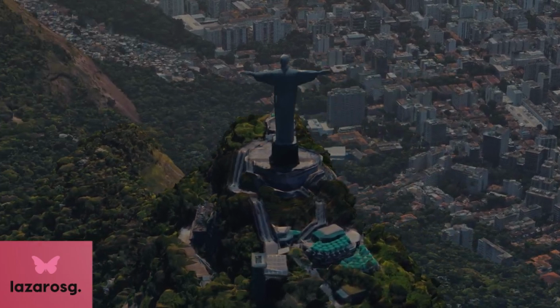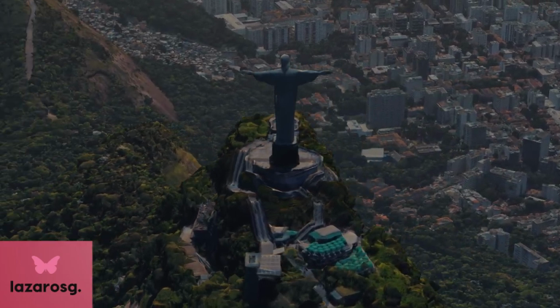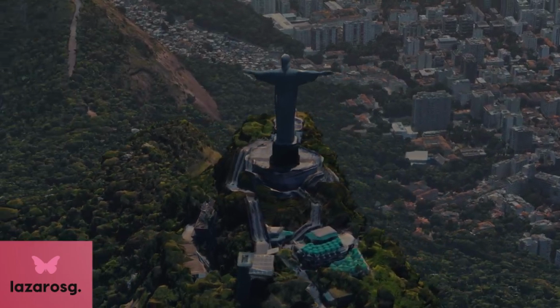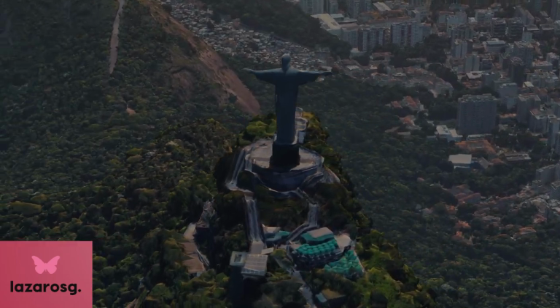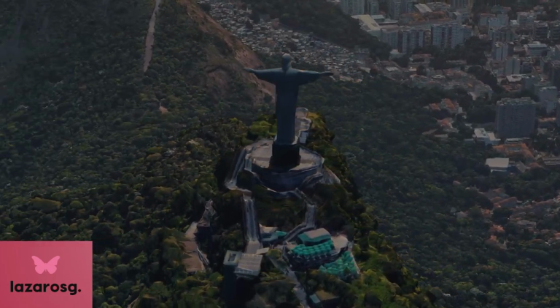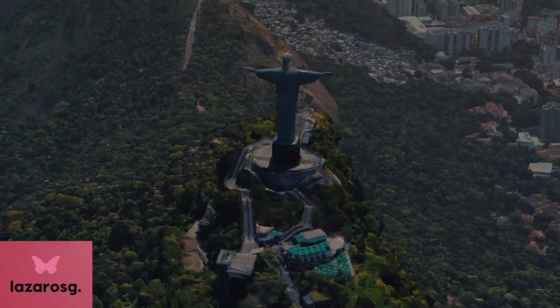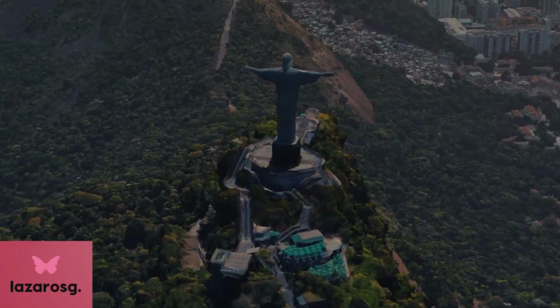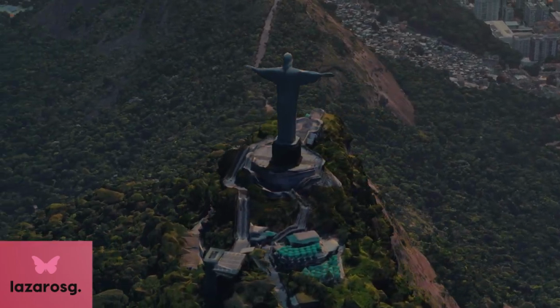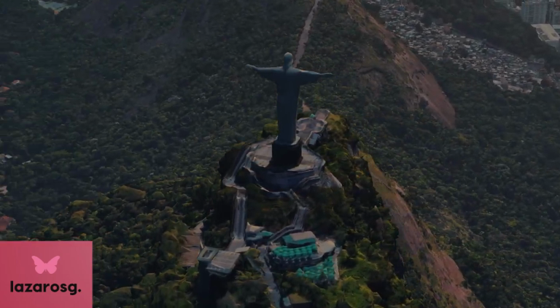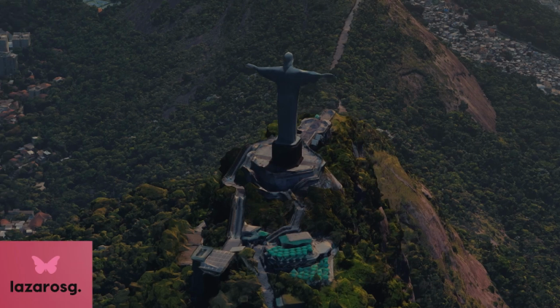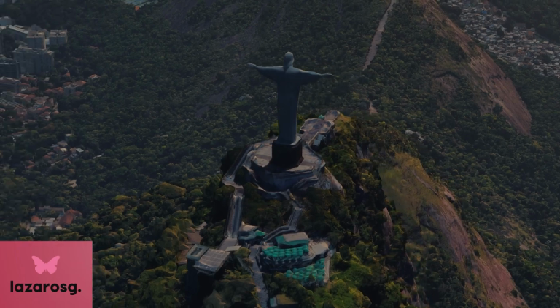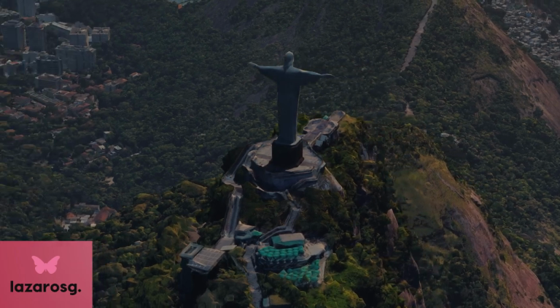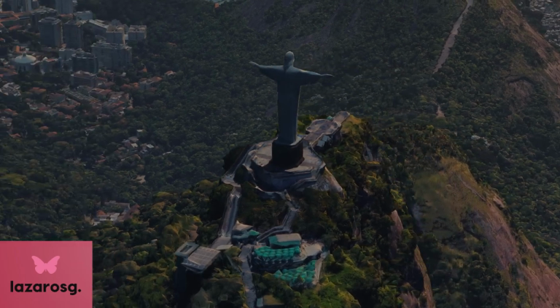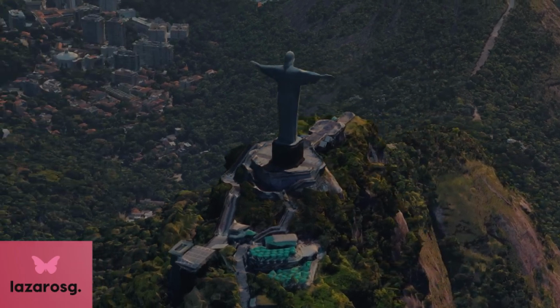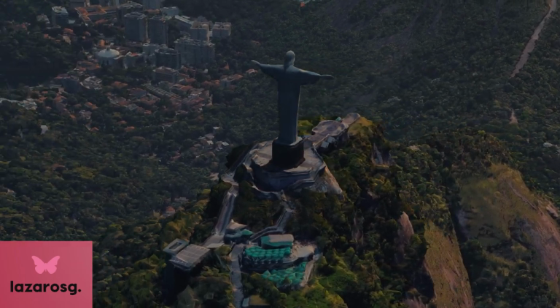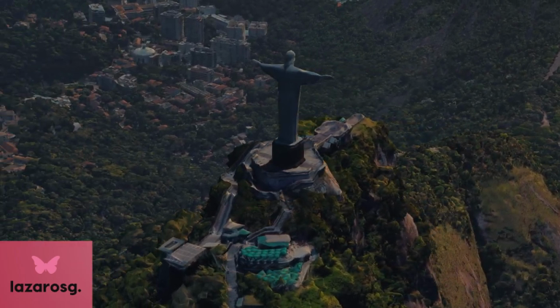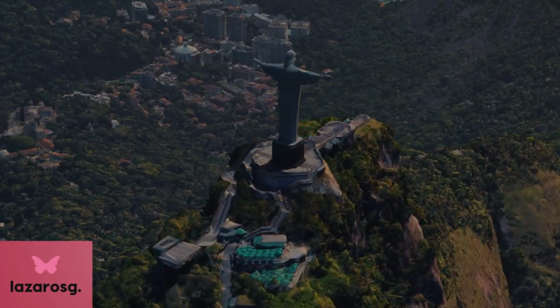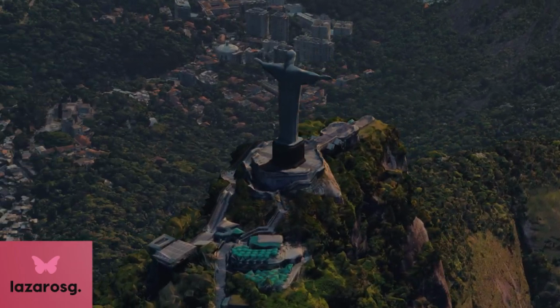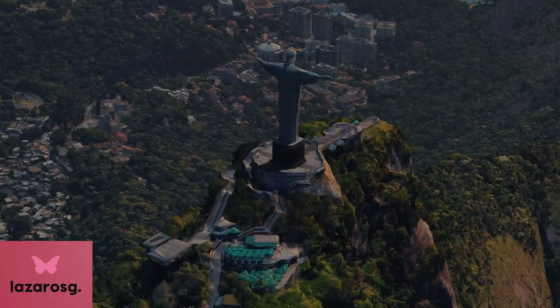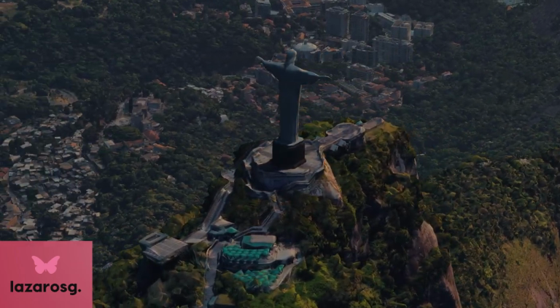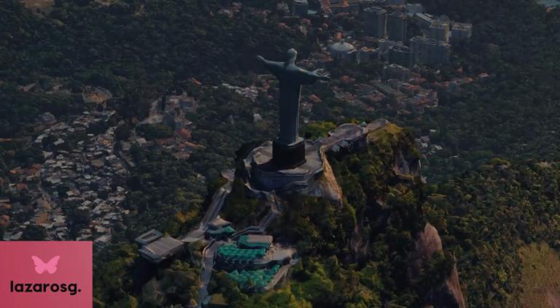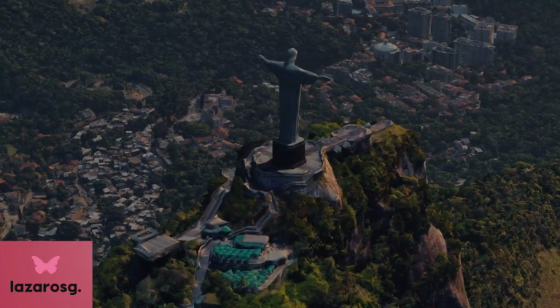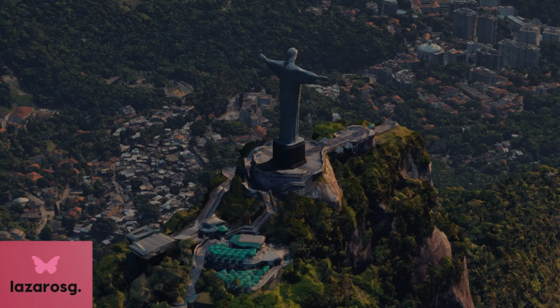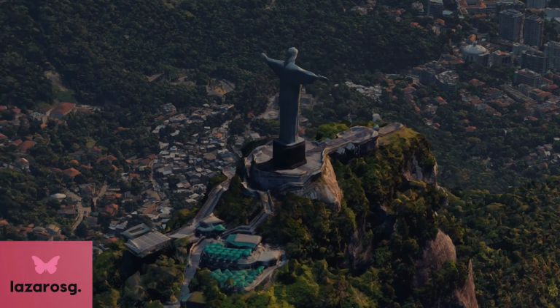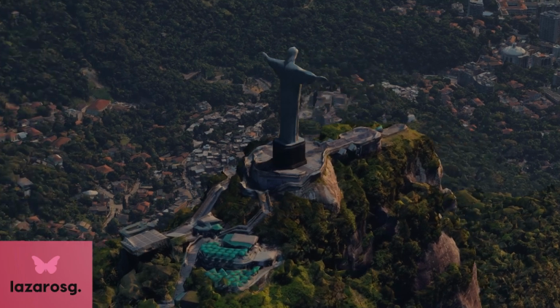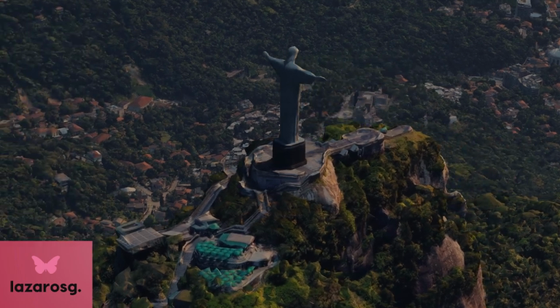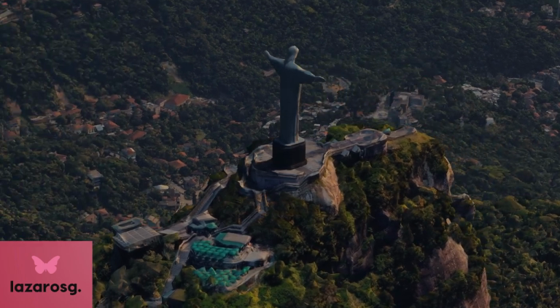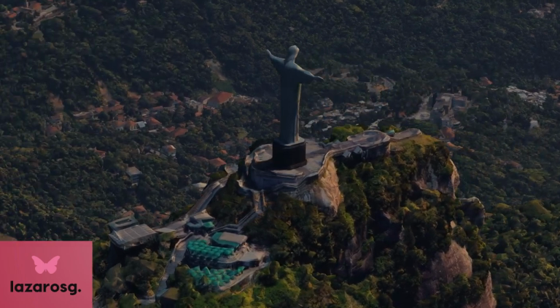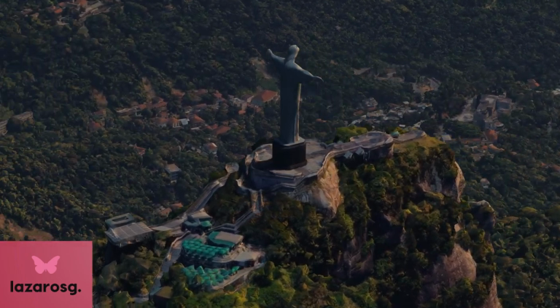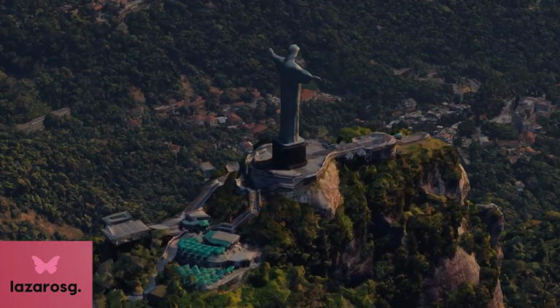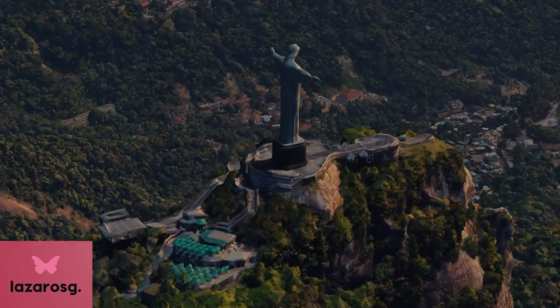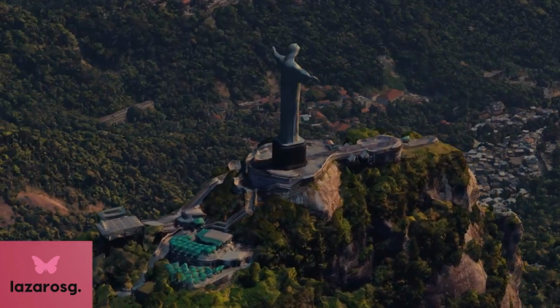the construction took nine years and was completed in 1931. Made of reinforced concrete and covered in a mosaic of soapstone, the statue has become a symbol of both Christianity and Brazilian culture.